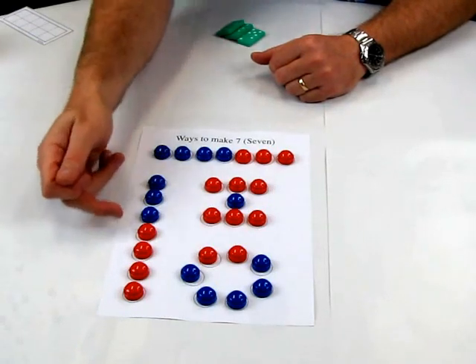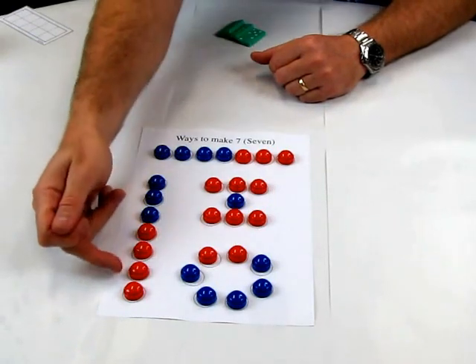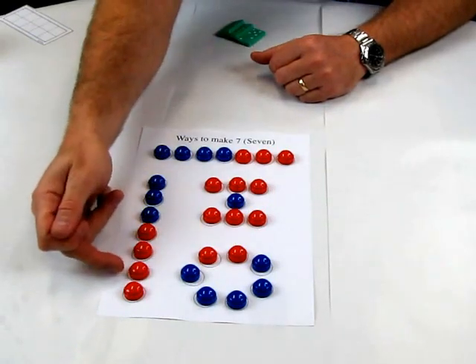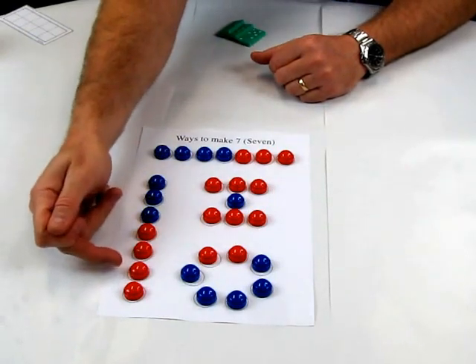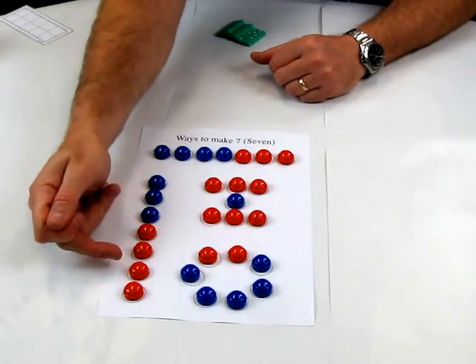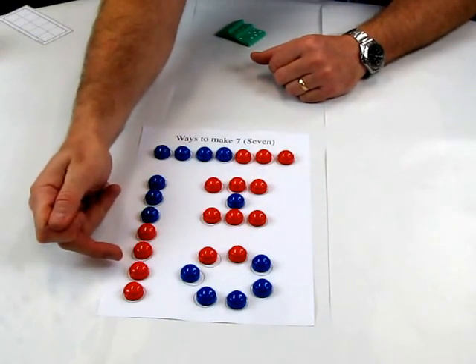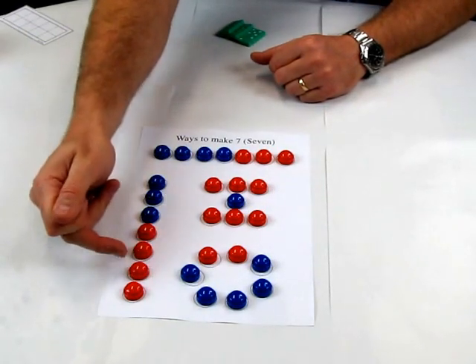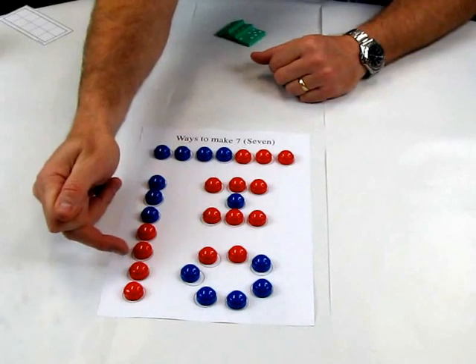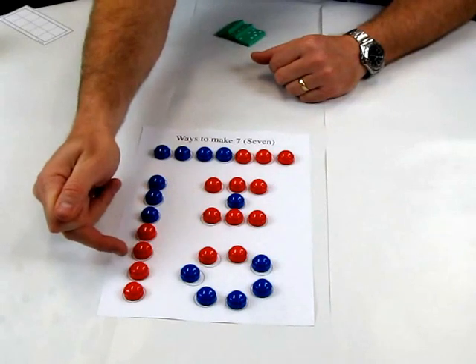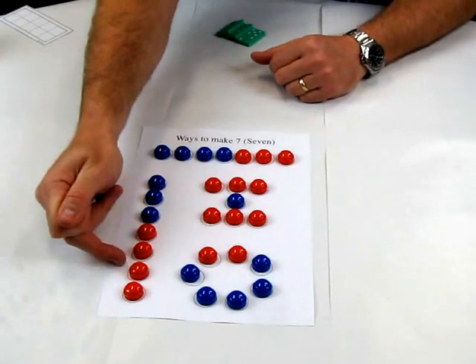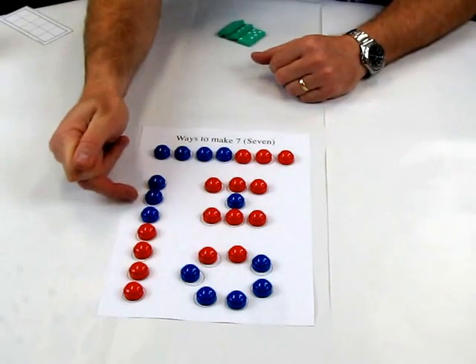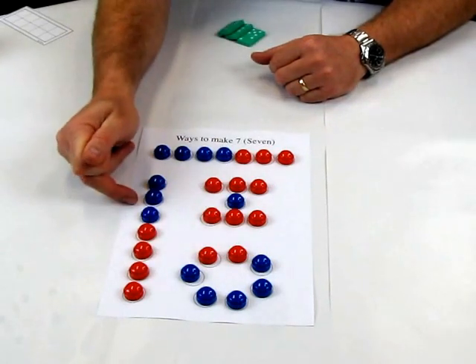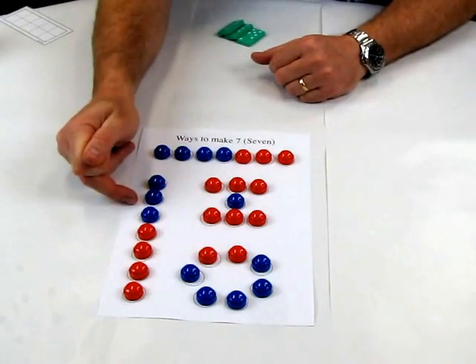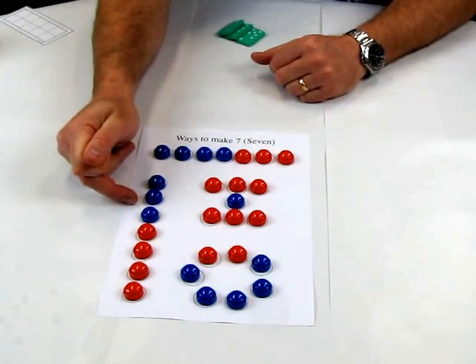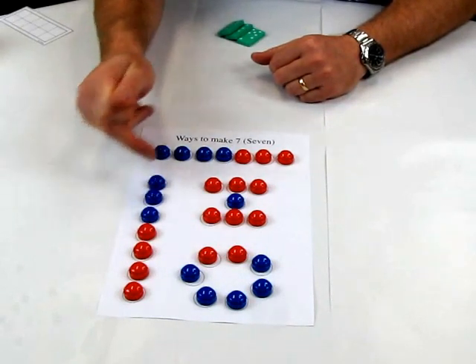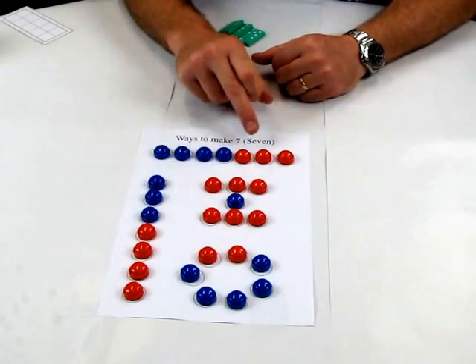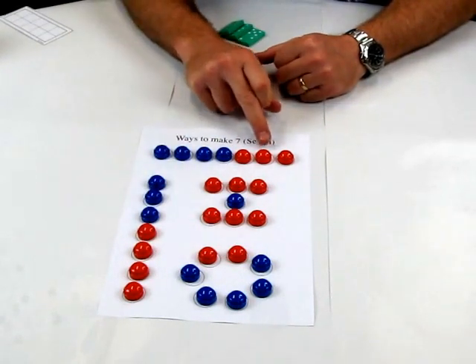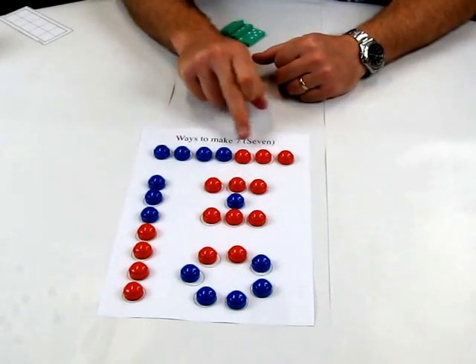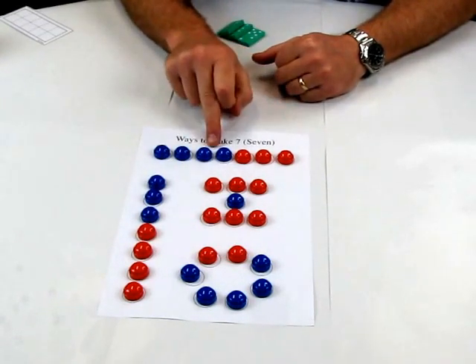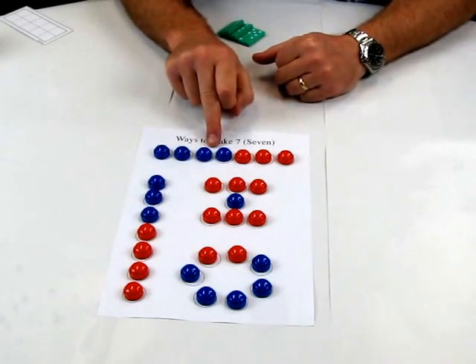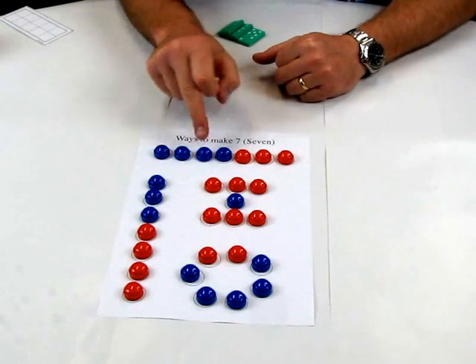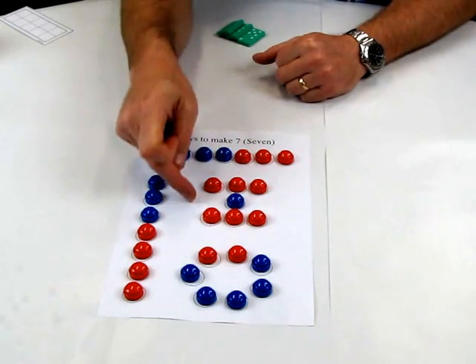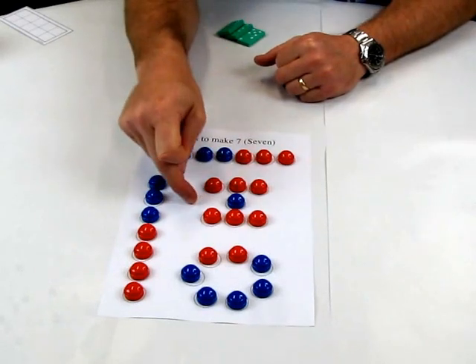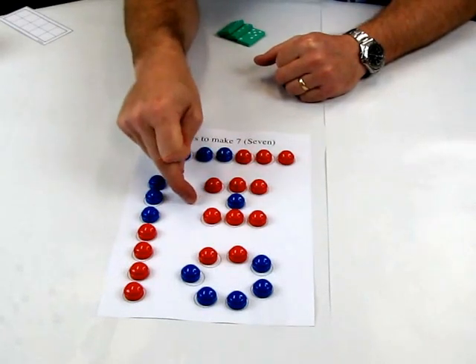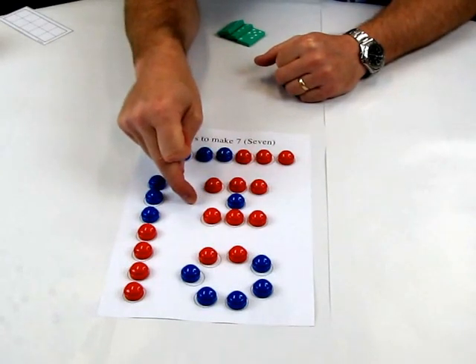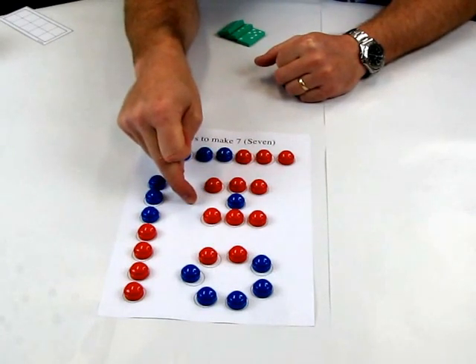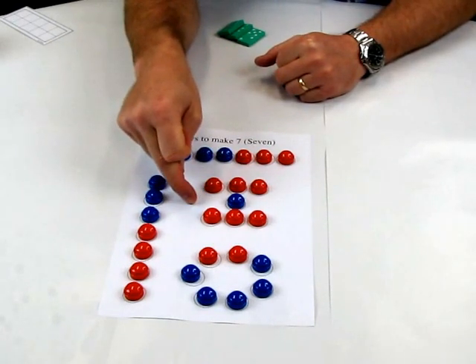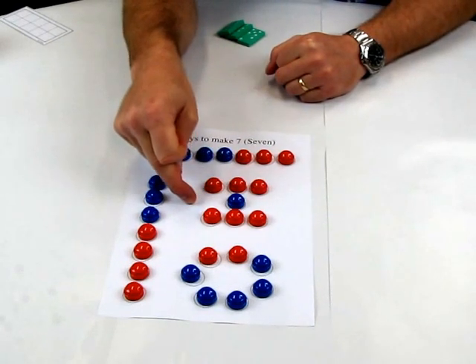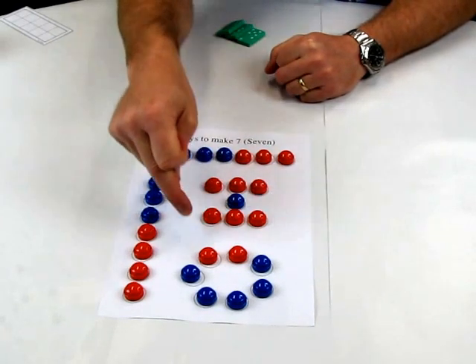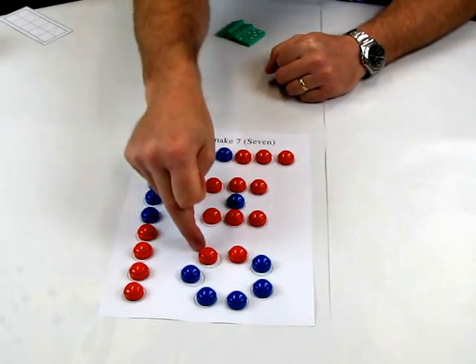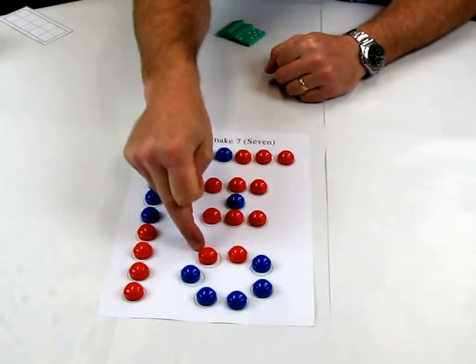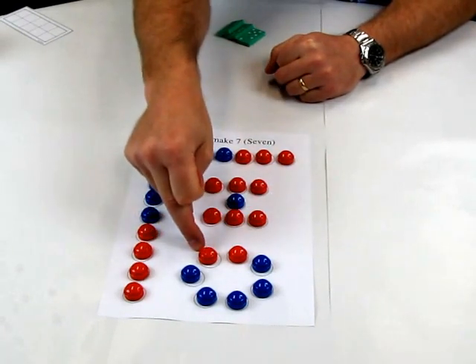So in this case here, if we start with the red all the time, we can see that 4 and 3 make 7. Starting with the red here, we can see 3 and 4 is 7. In this case here, with the red first, it's 6 and 1, and then it's 2 and 5.